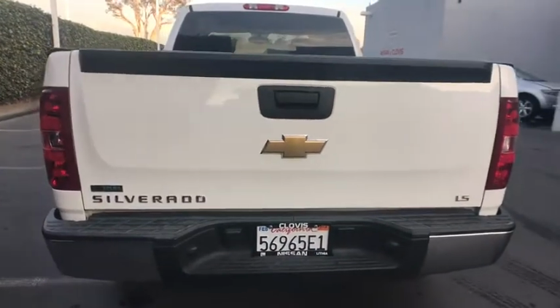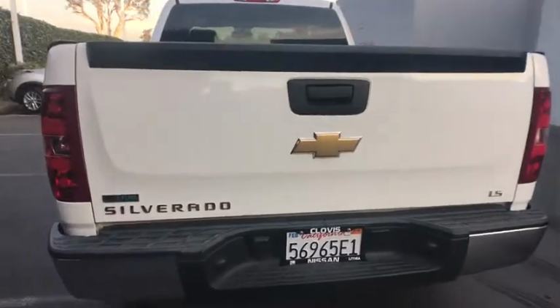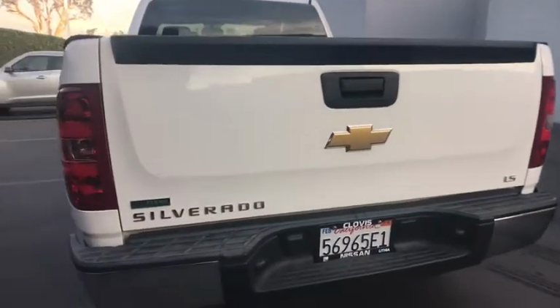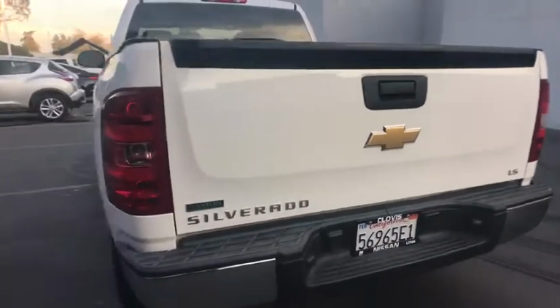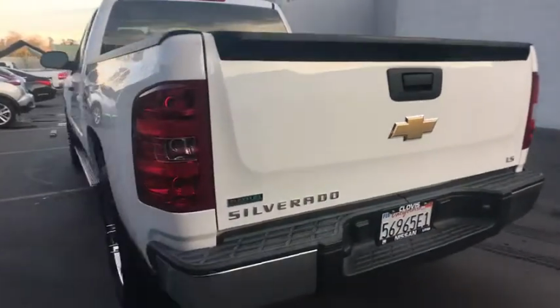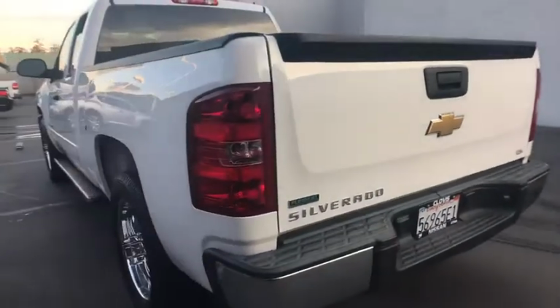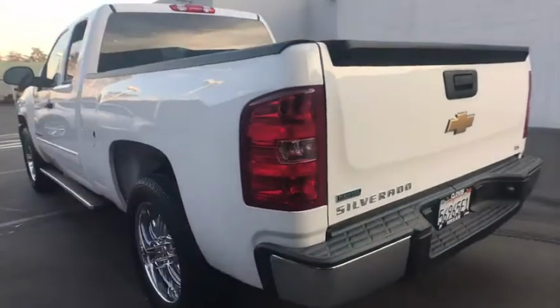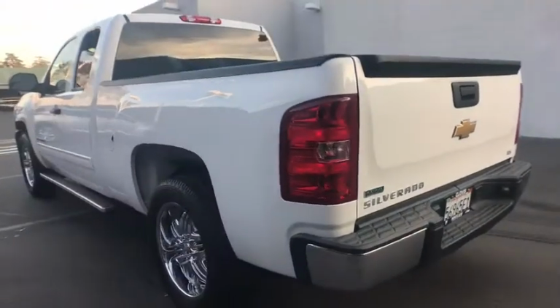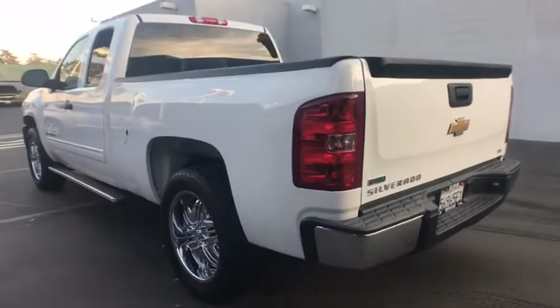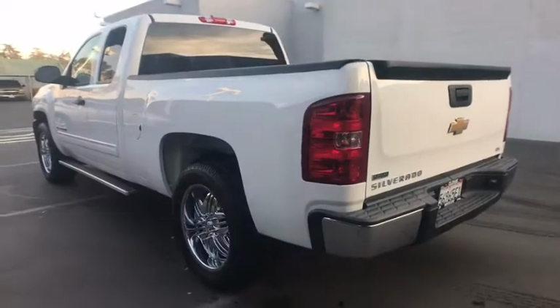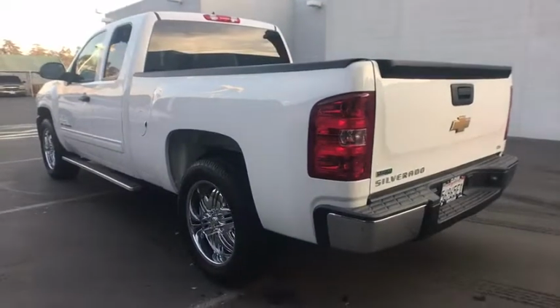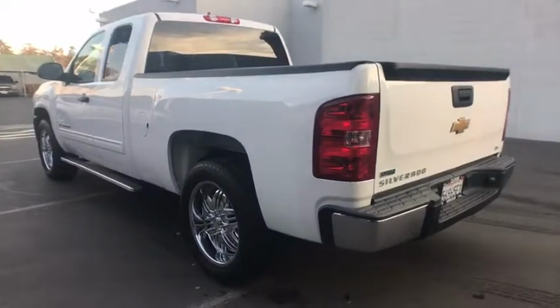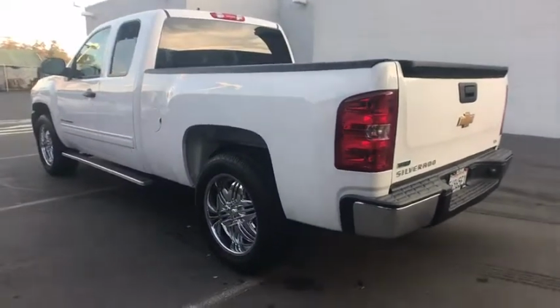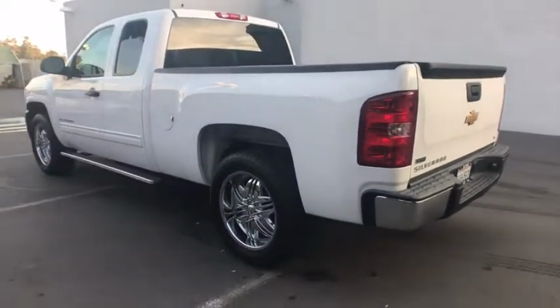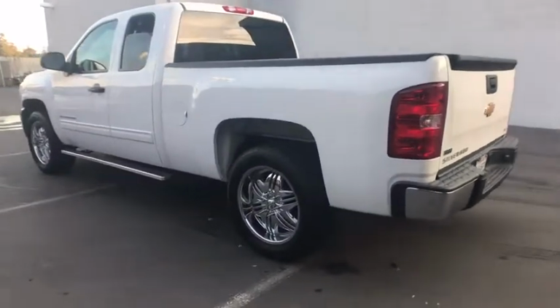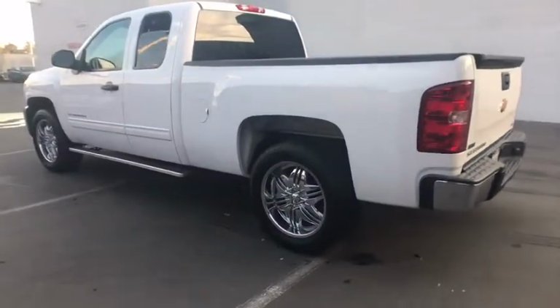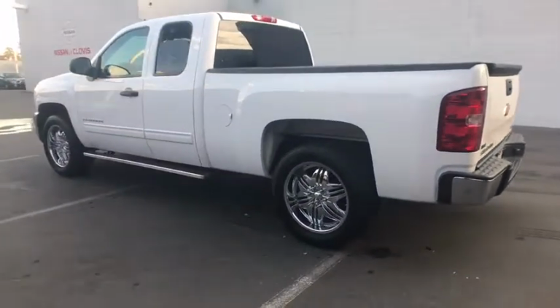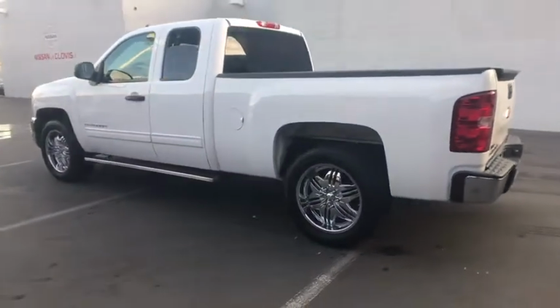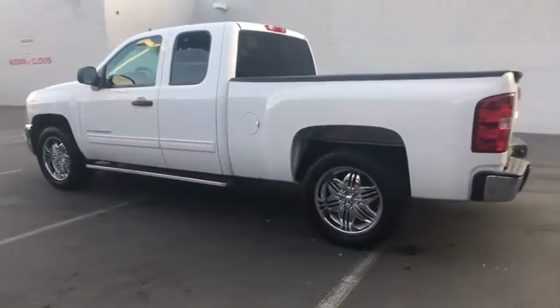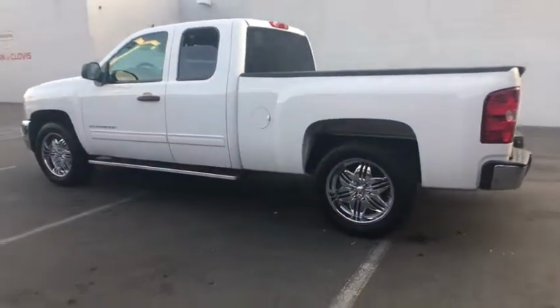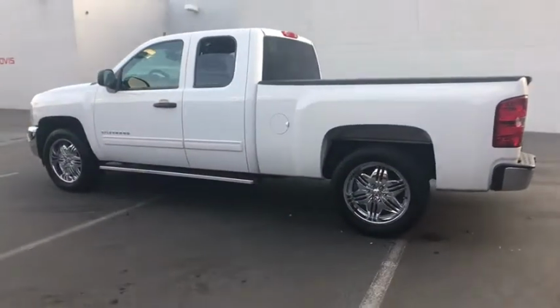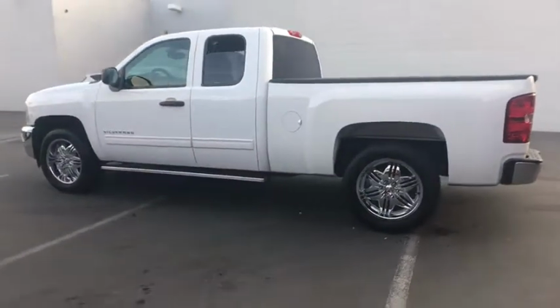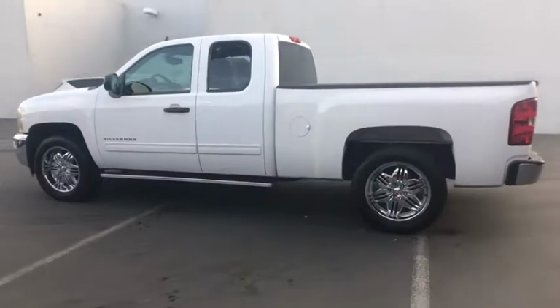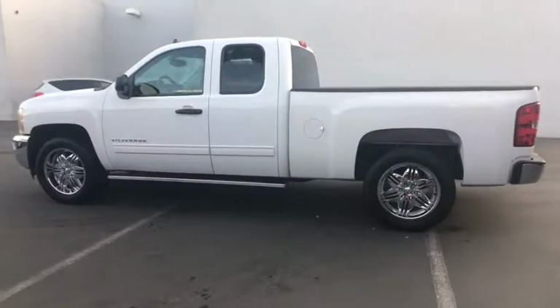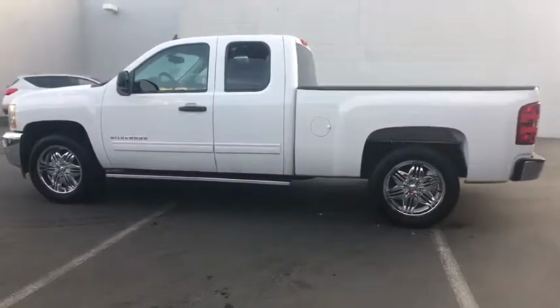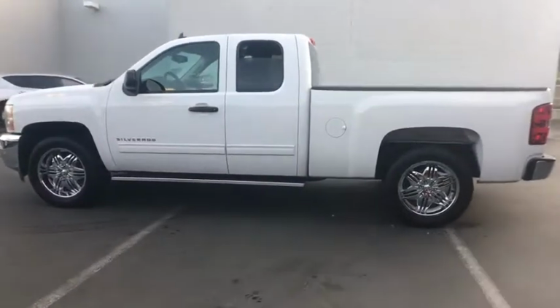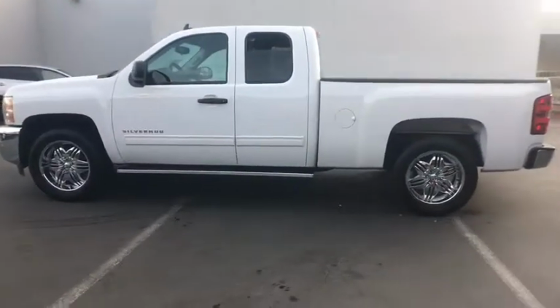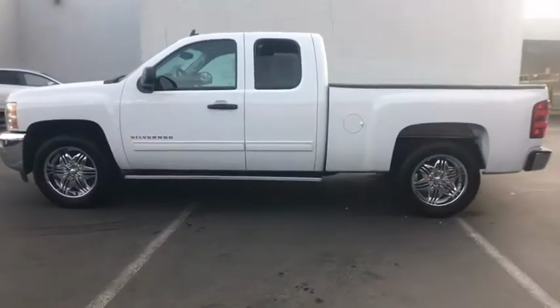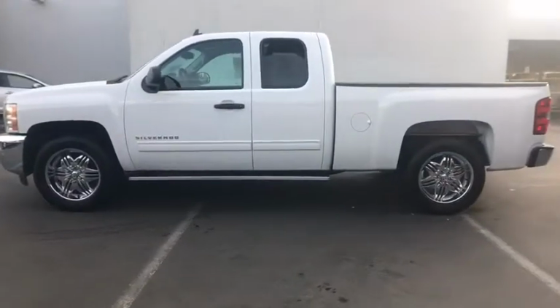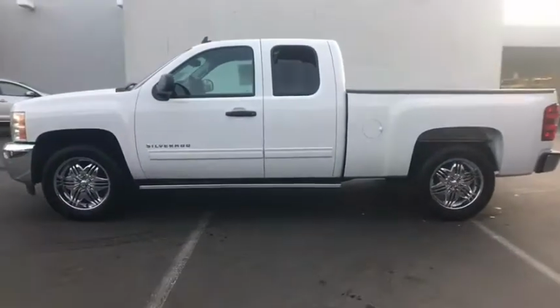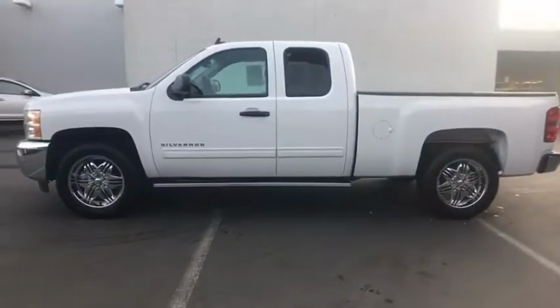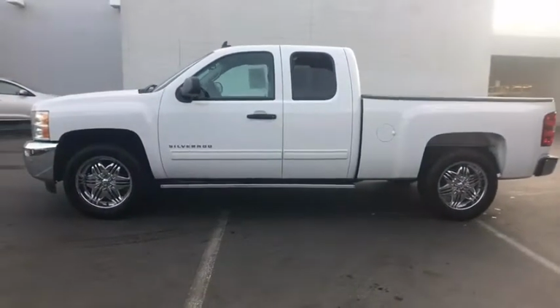Keyless entry, running boards, adjustable steering wheel, driver lumbar, power steering, cruise control, ABS four-wheel, AM-FM stereo radio, auto-off headlights, bed liner, power windows.